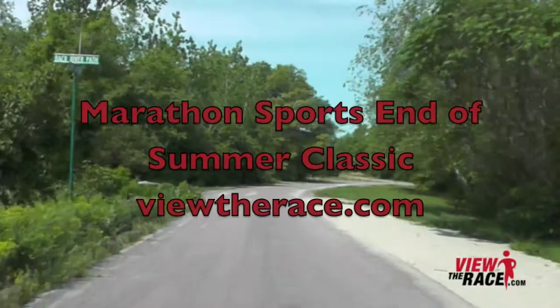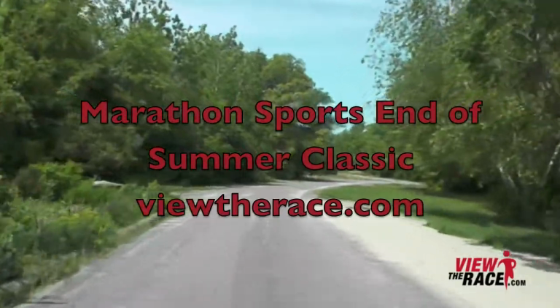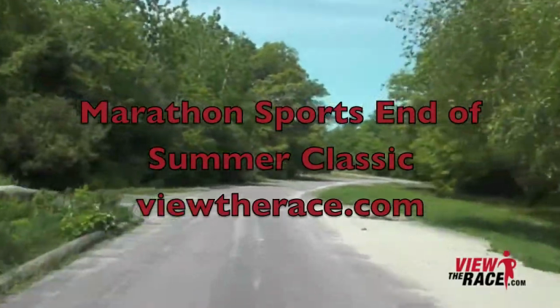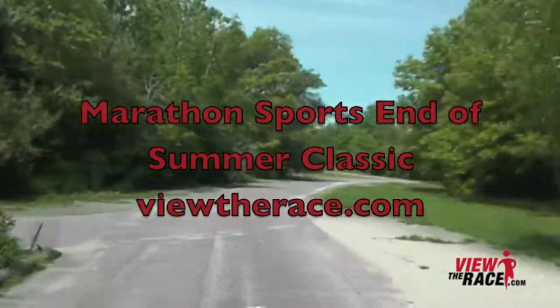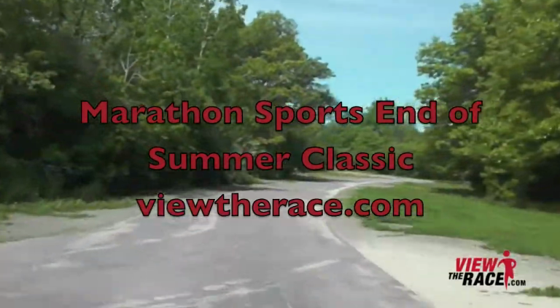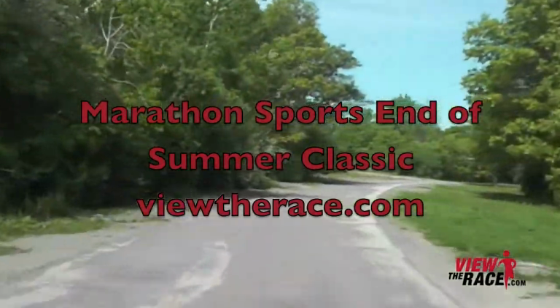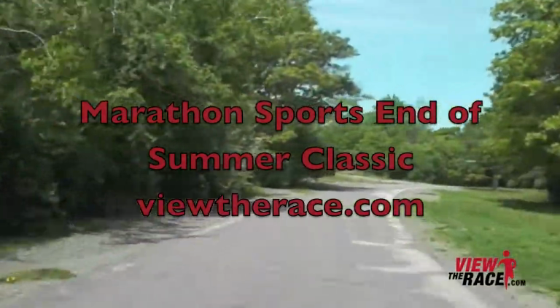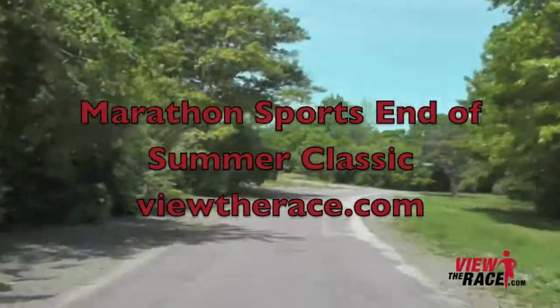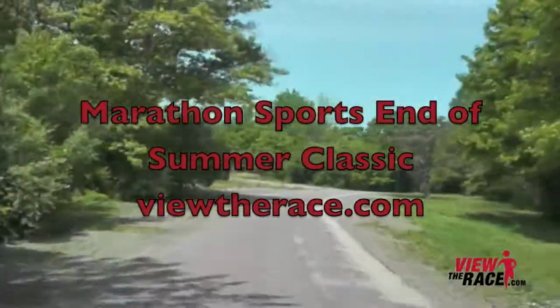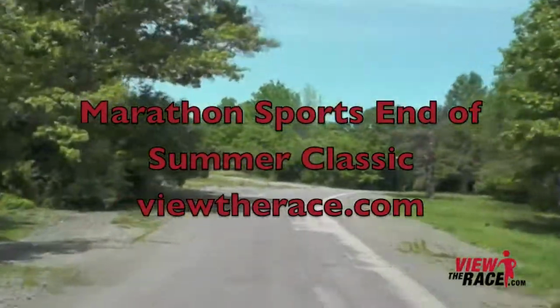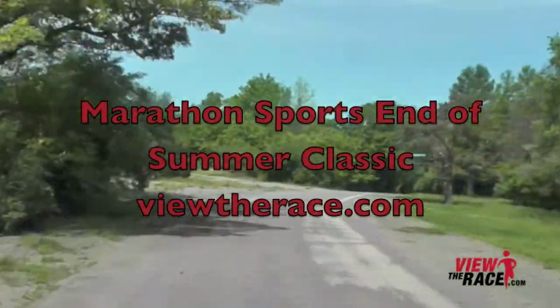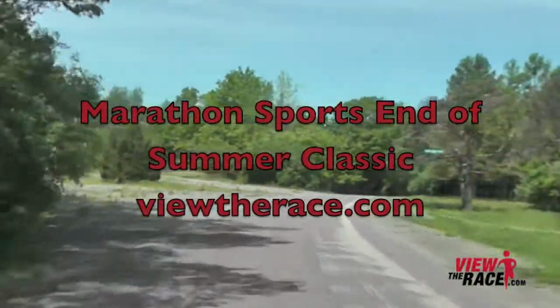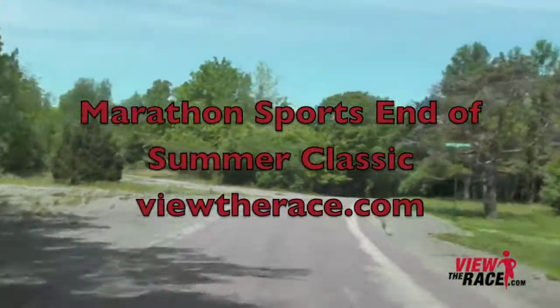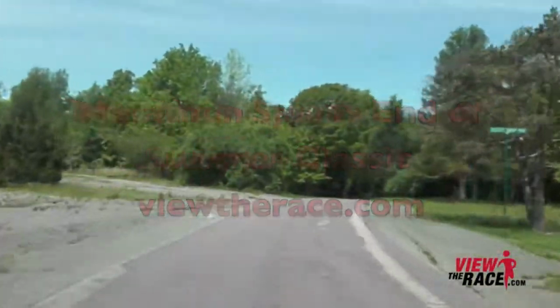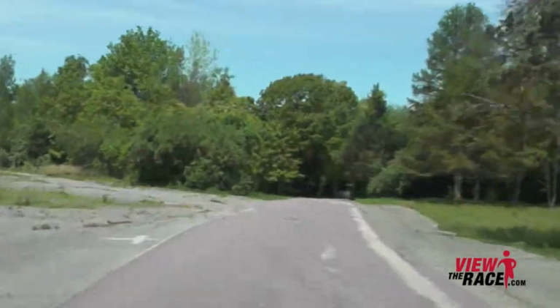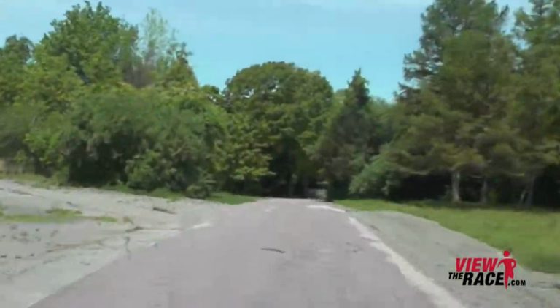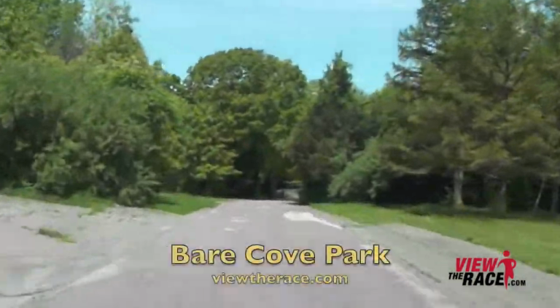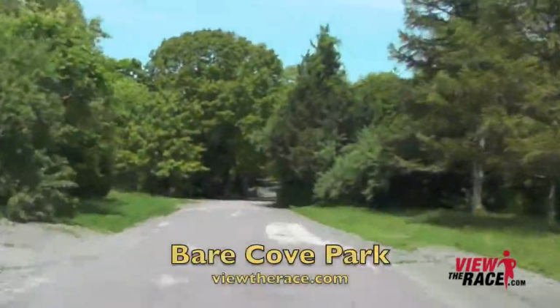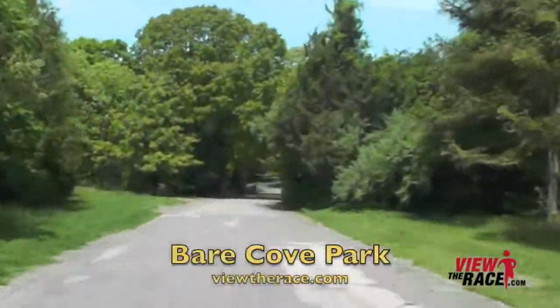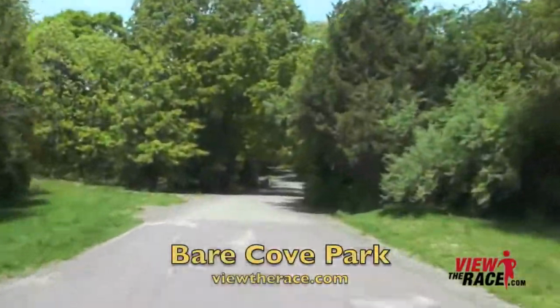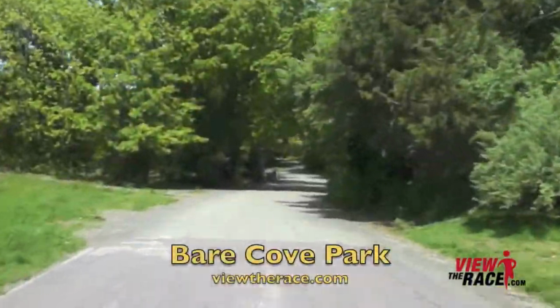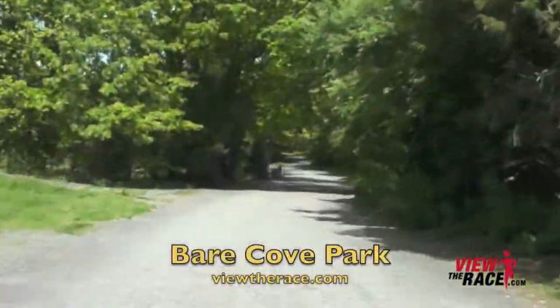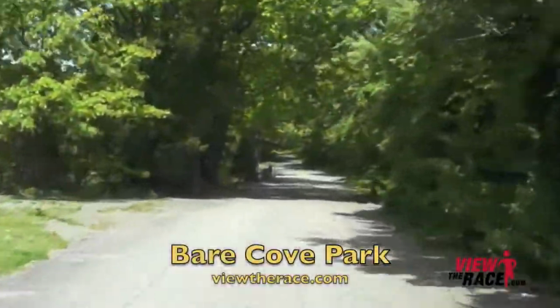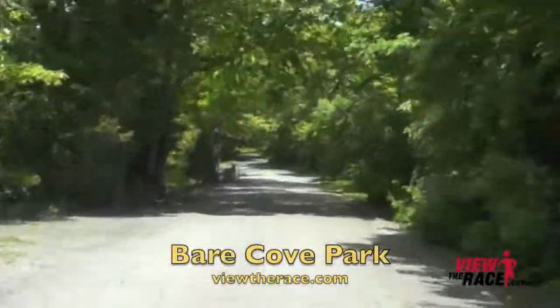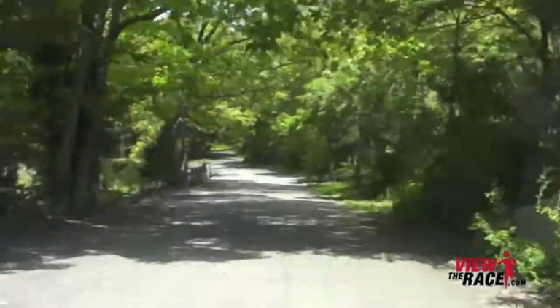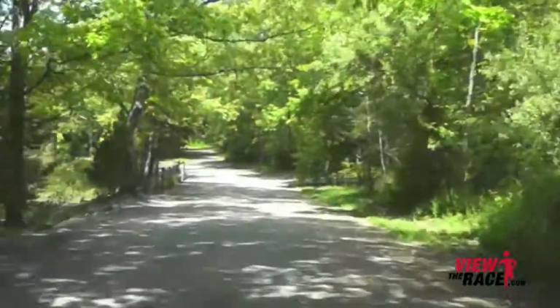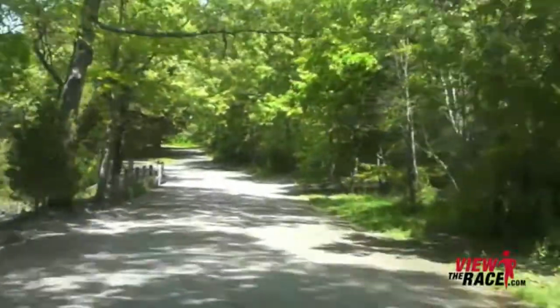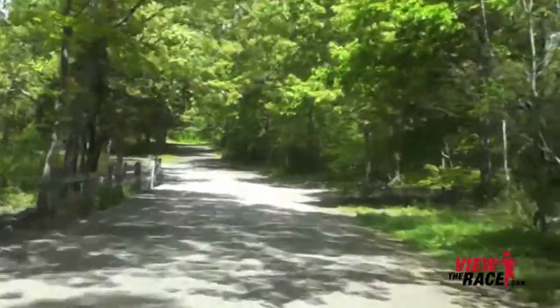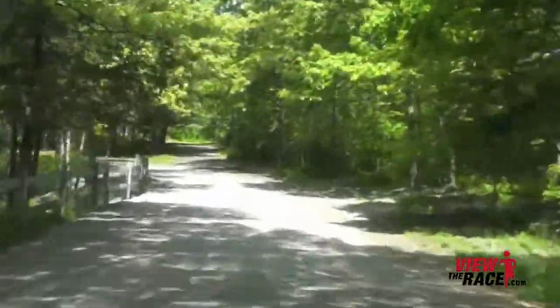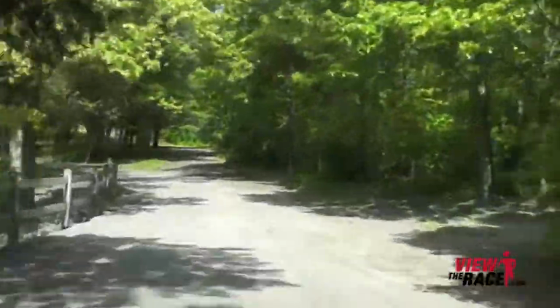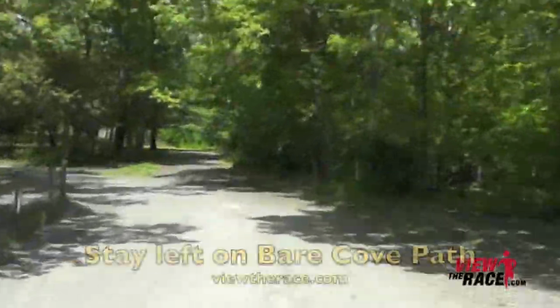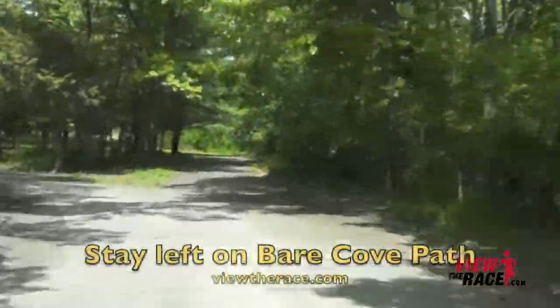Welcome to ViewTheRace.com. This is the Marathon Sports End of Summer Classic from Hingham, Massachusetts. This five-mile road race is held entirely within Bear Cove Park in Hingham.